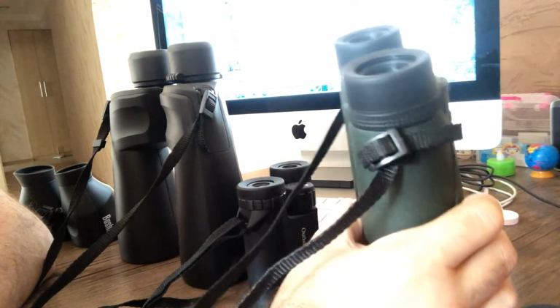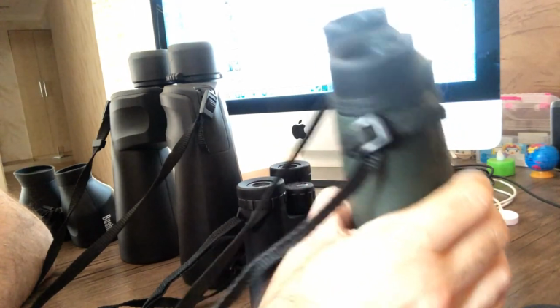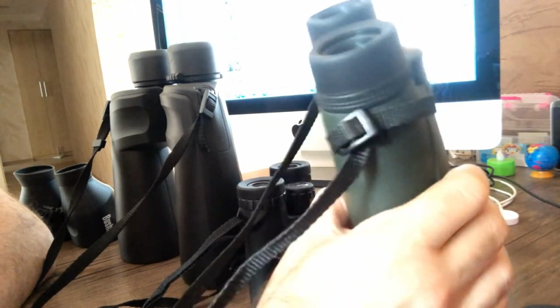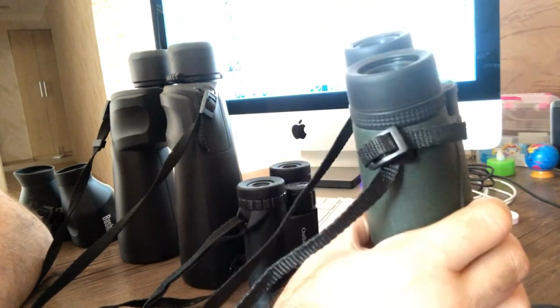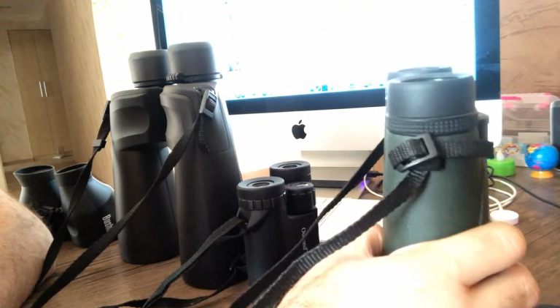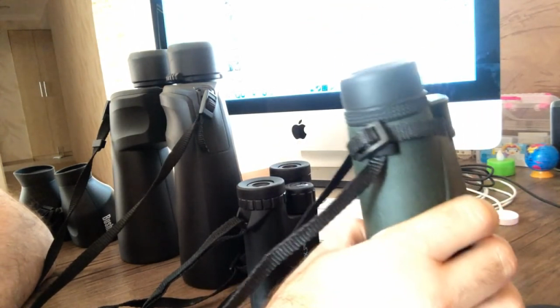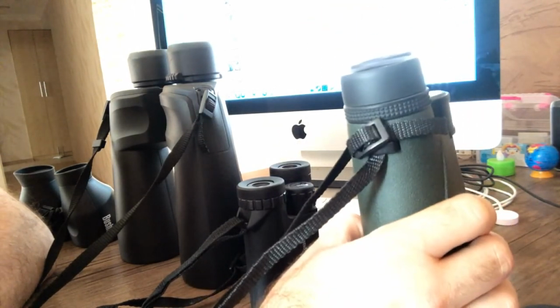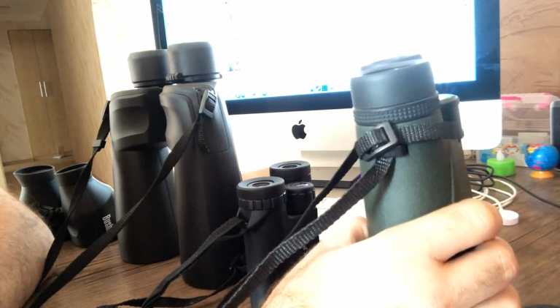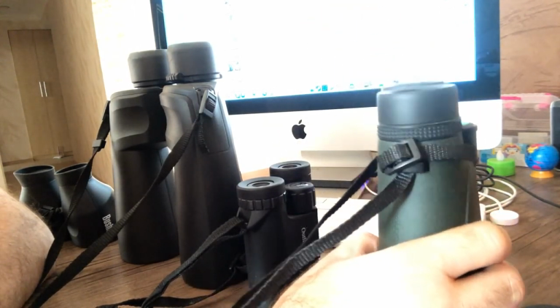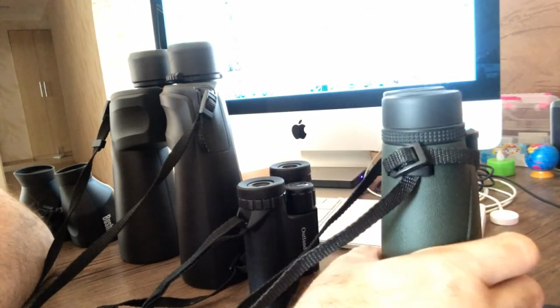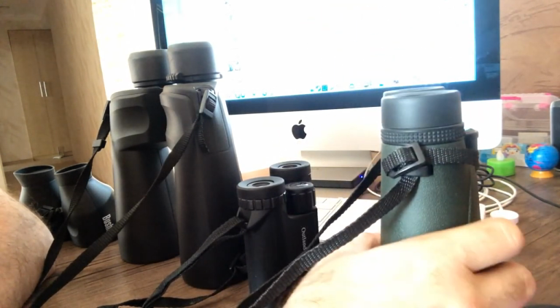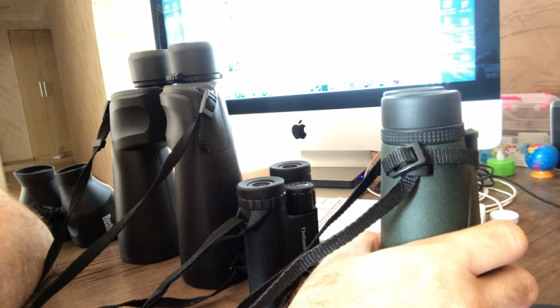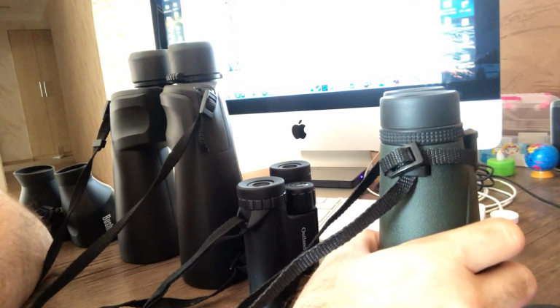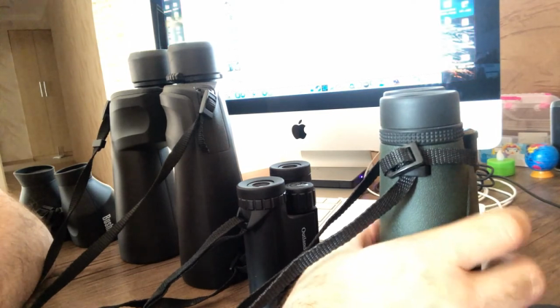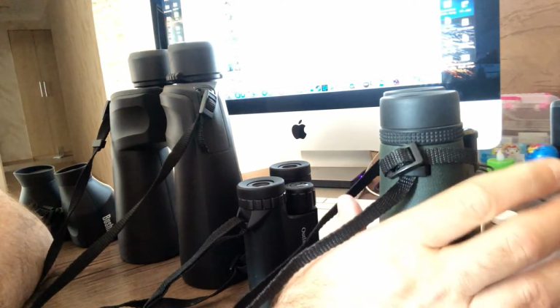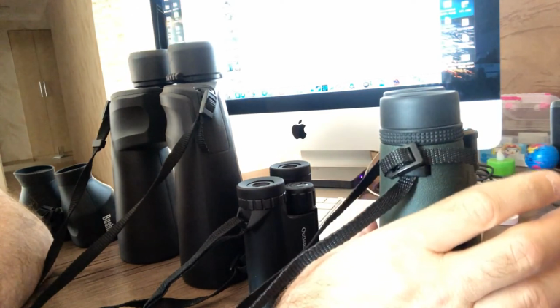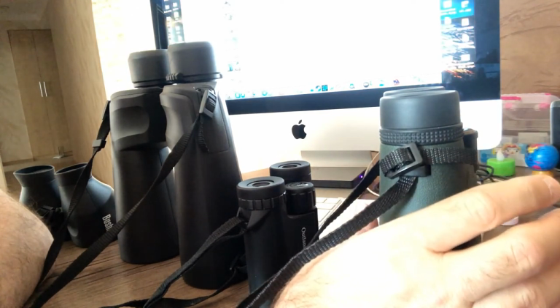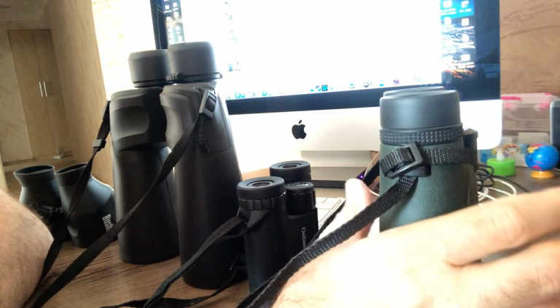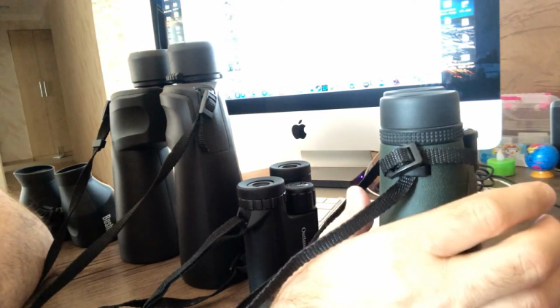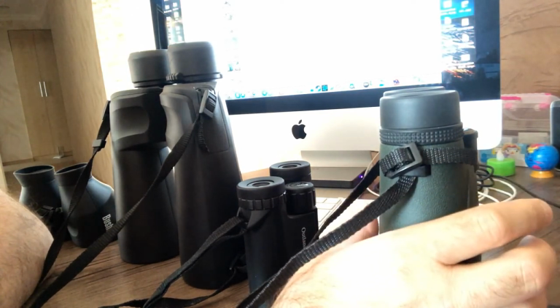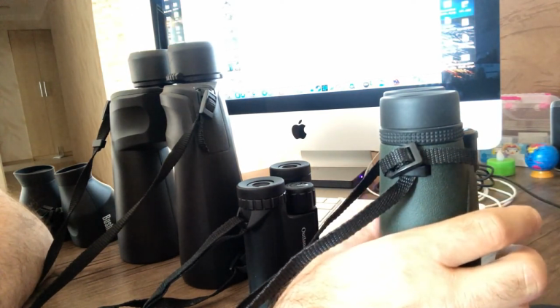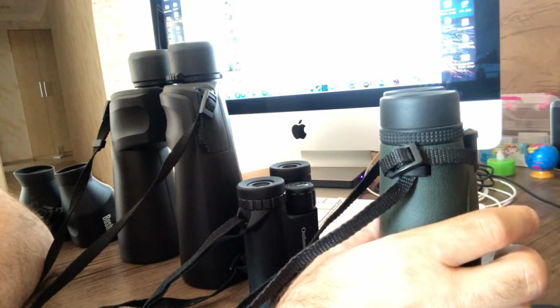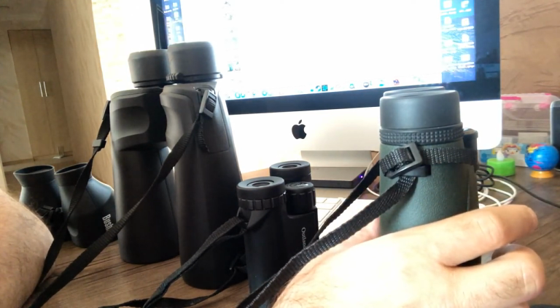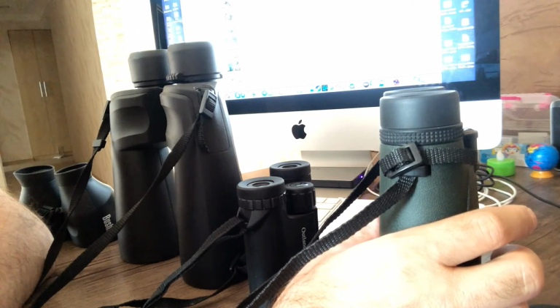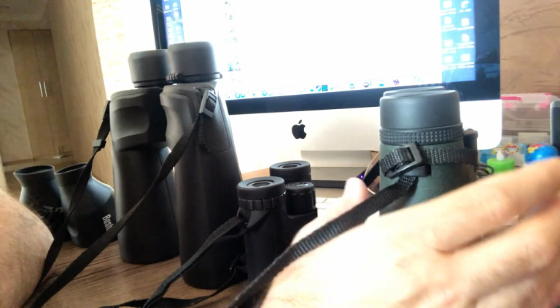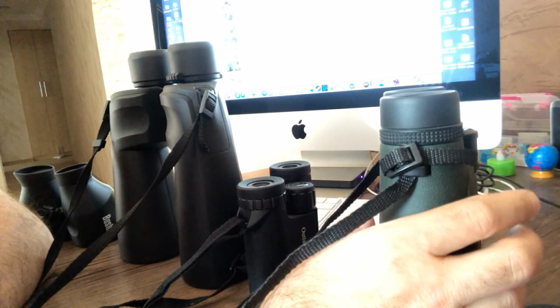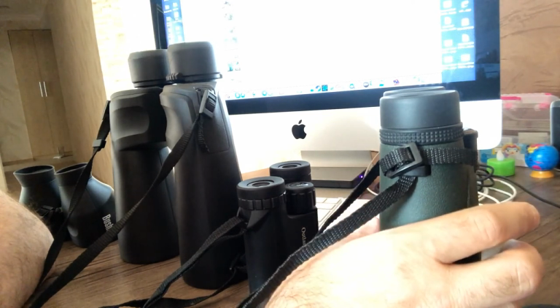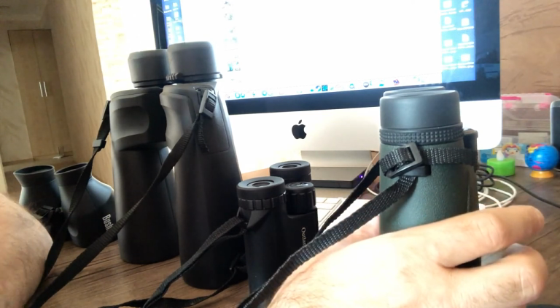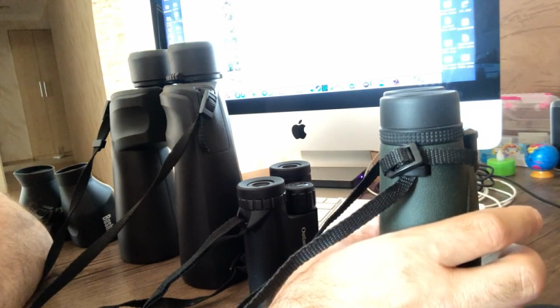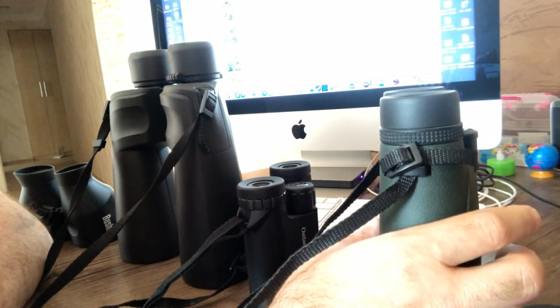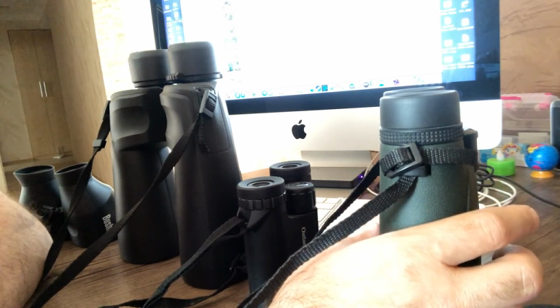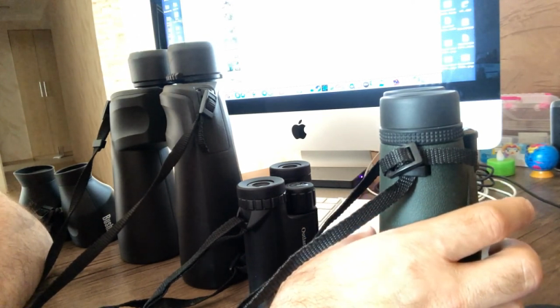I hope my video was helpful. If you still have questions, please let me know in the comments below and I will be happy to help you choose the right binocular.